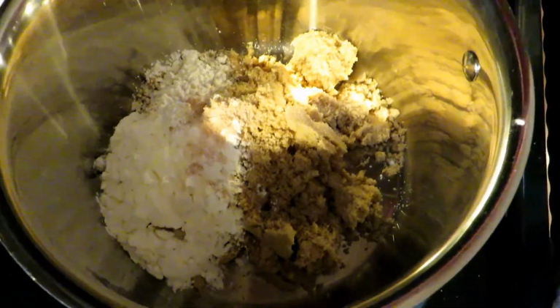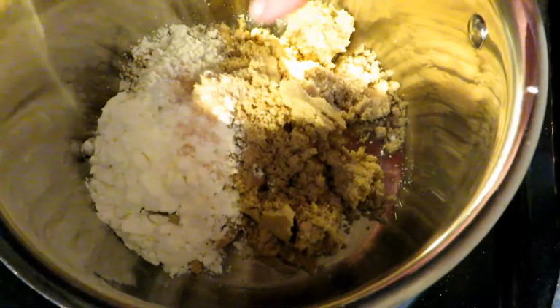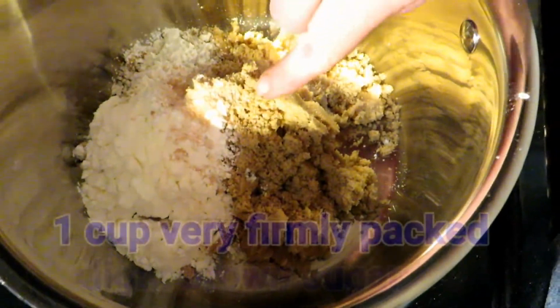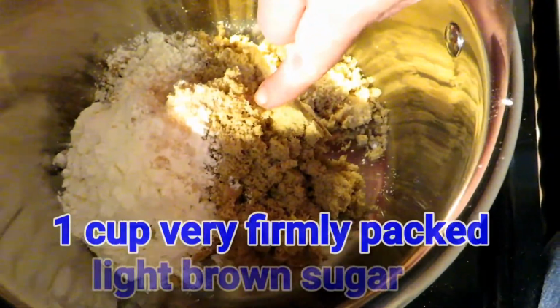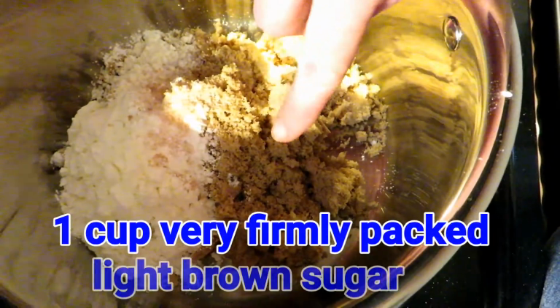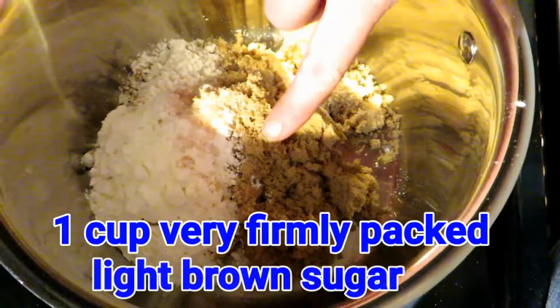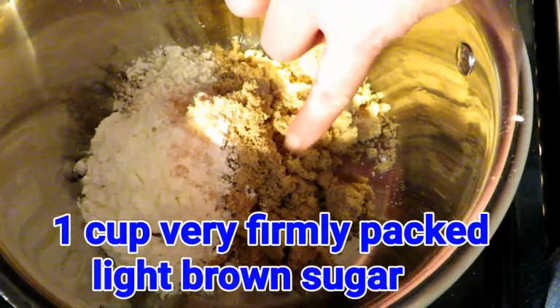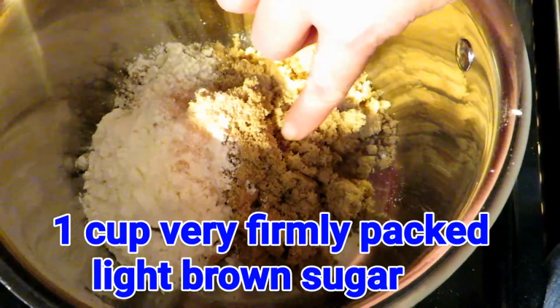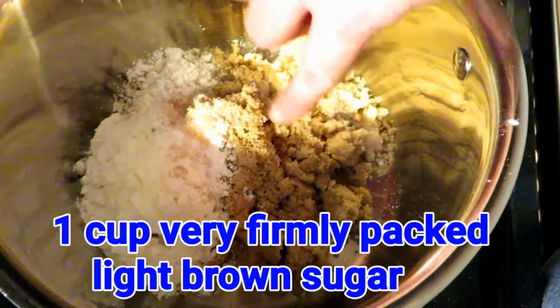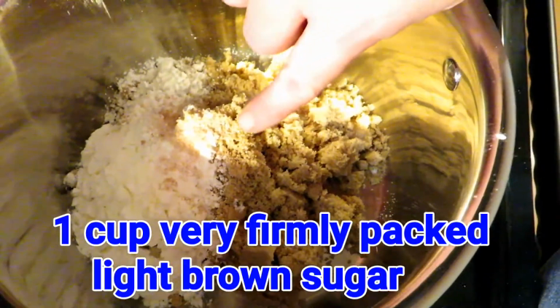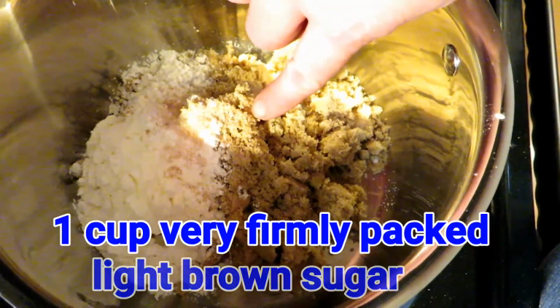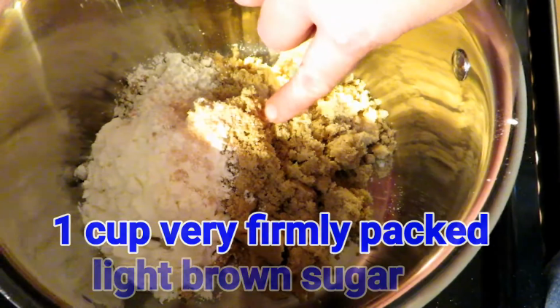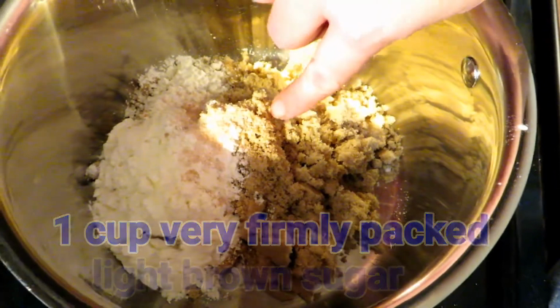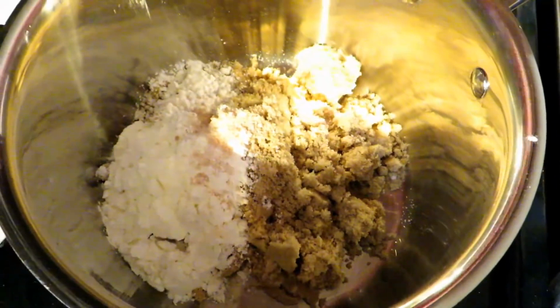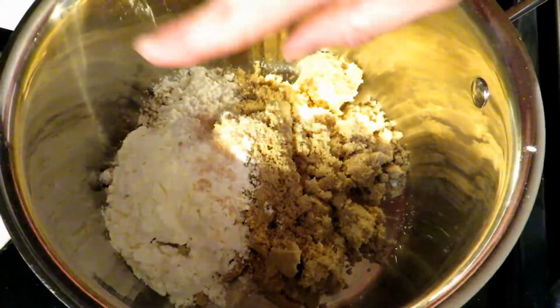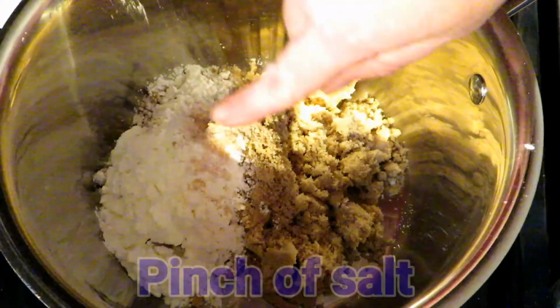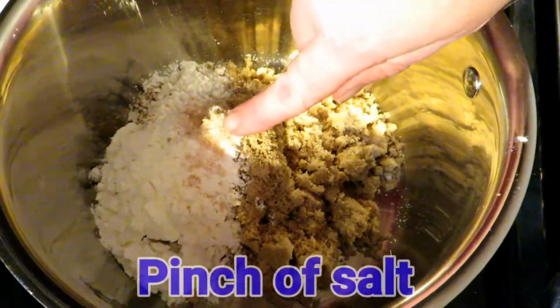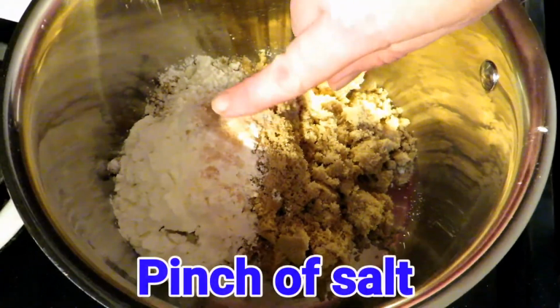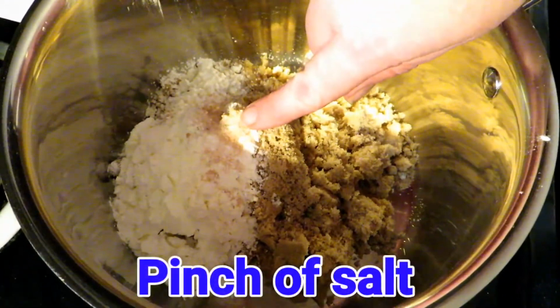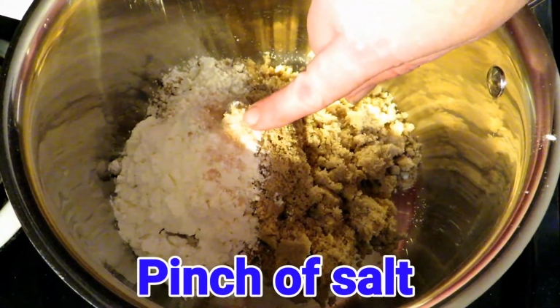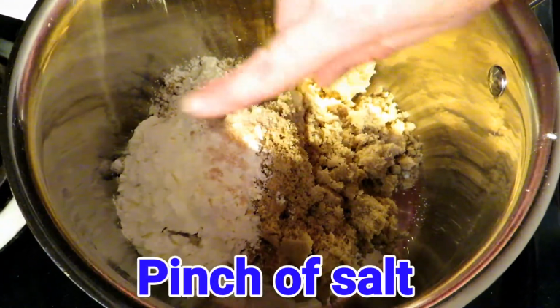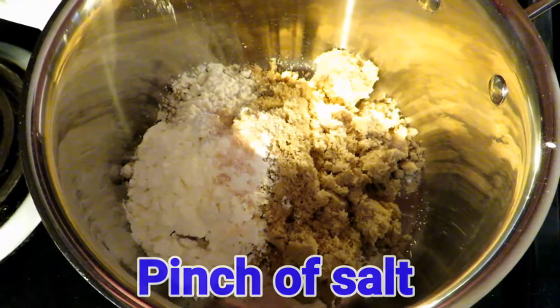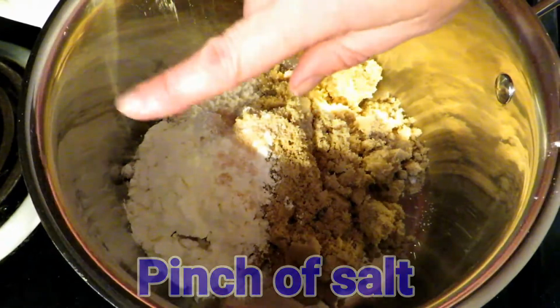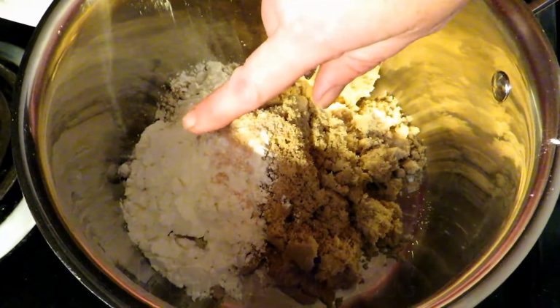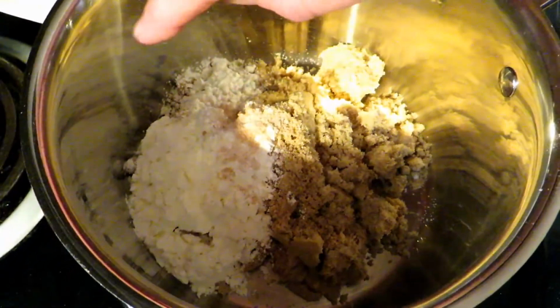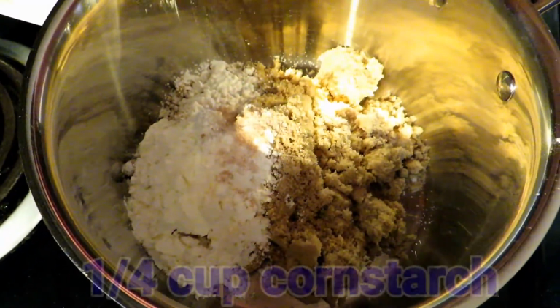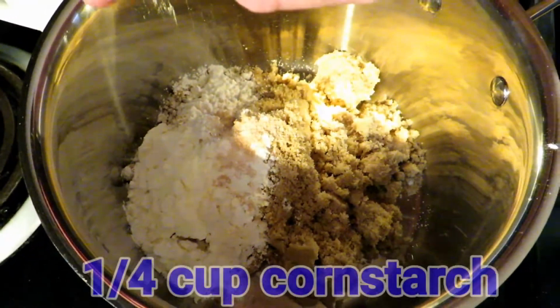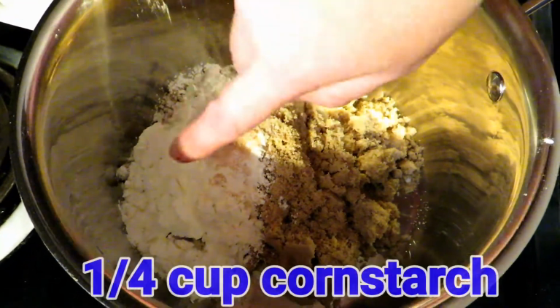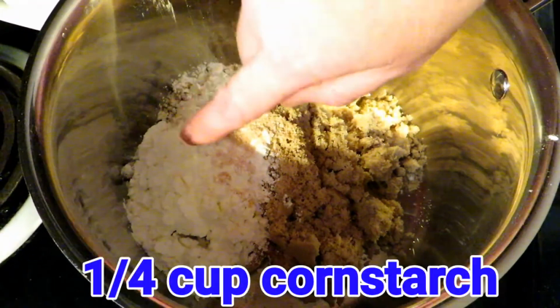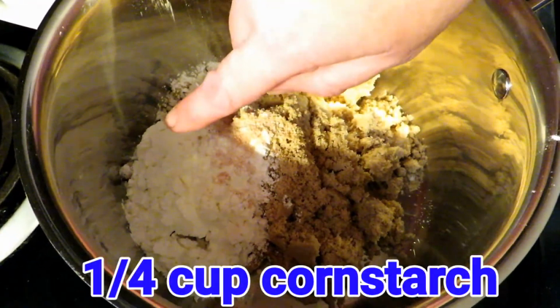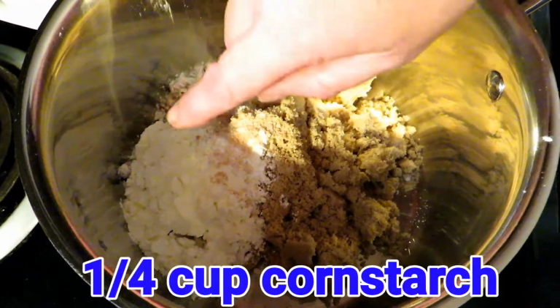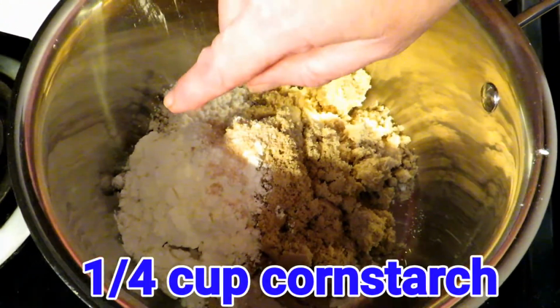We have a cup of very firmly packed light brown sugar, a good pinch of salt, and a fourth of a cup of cornstarch.